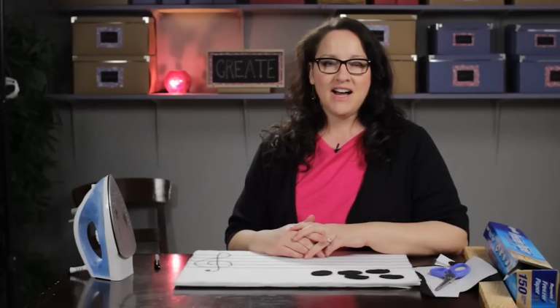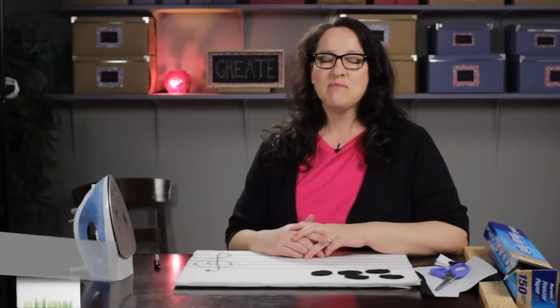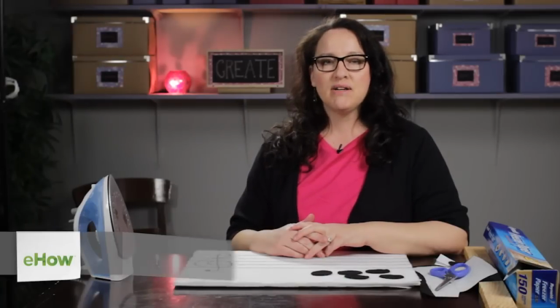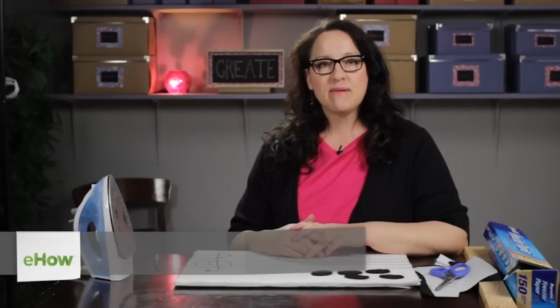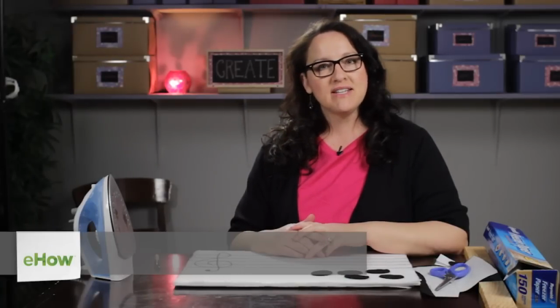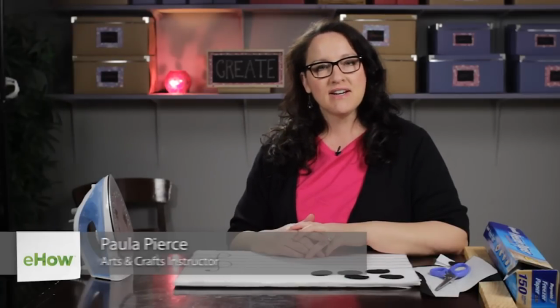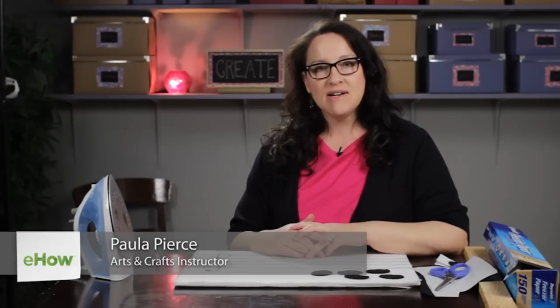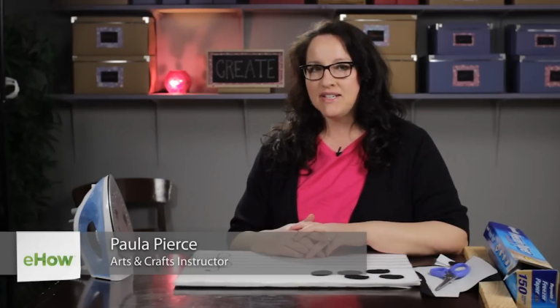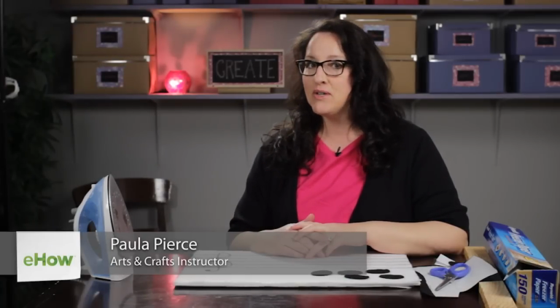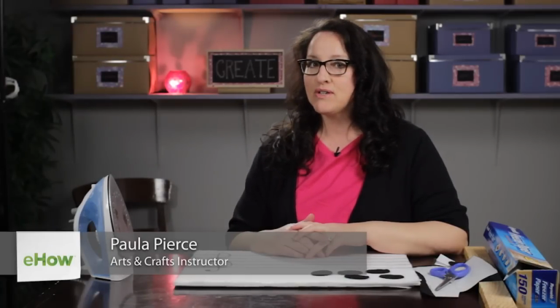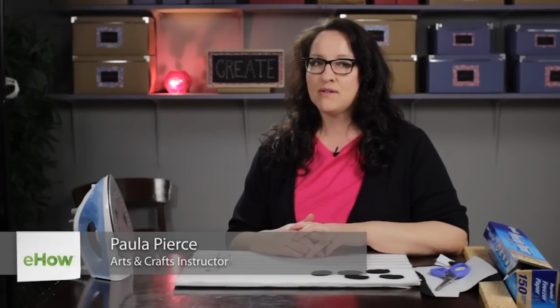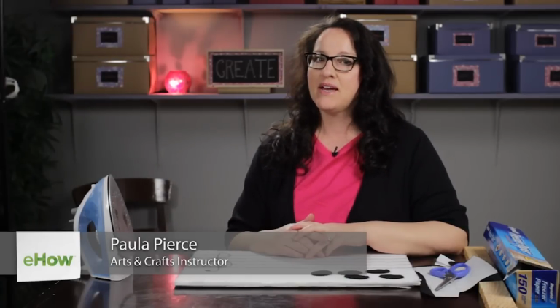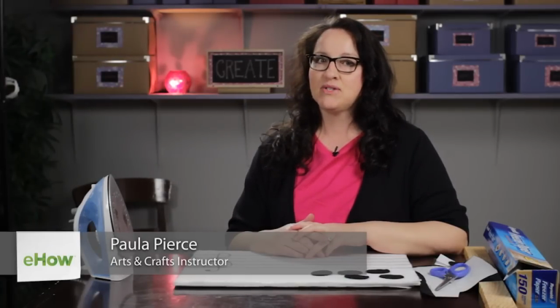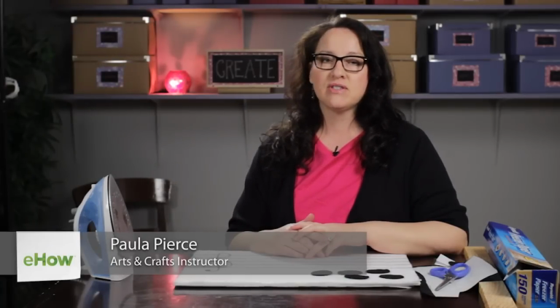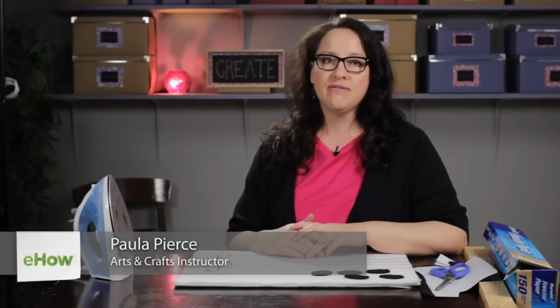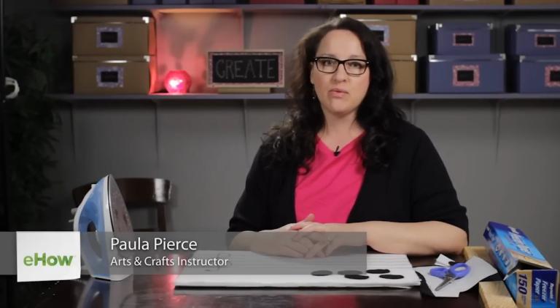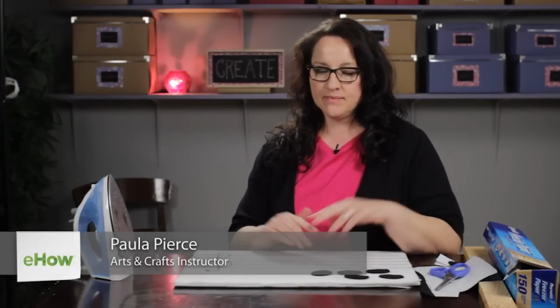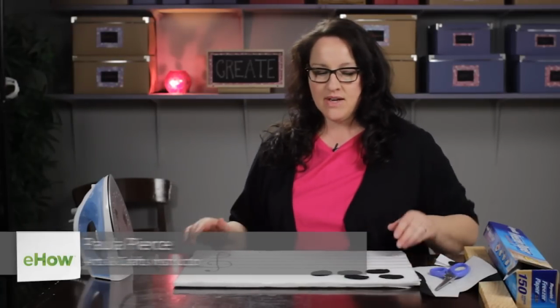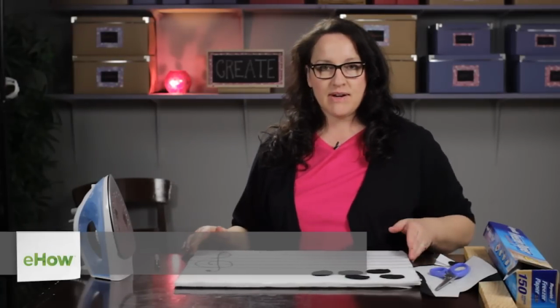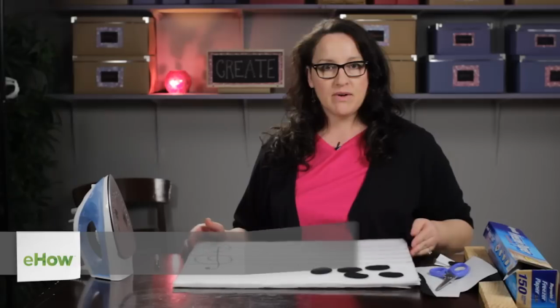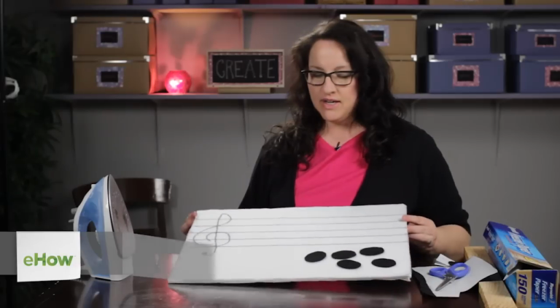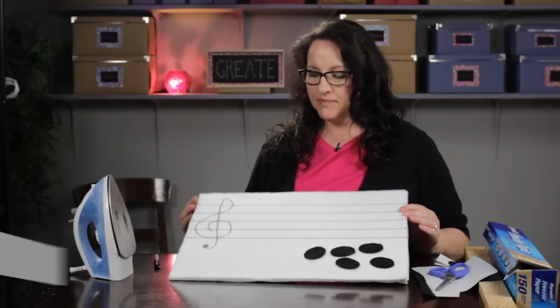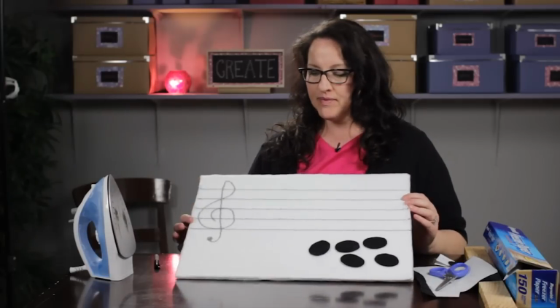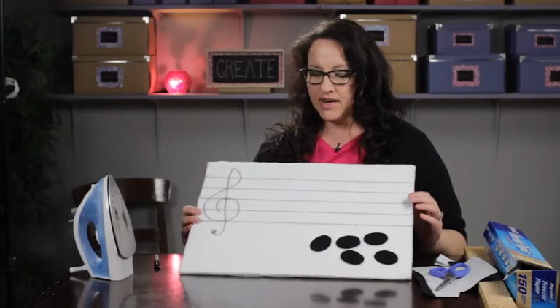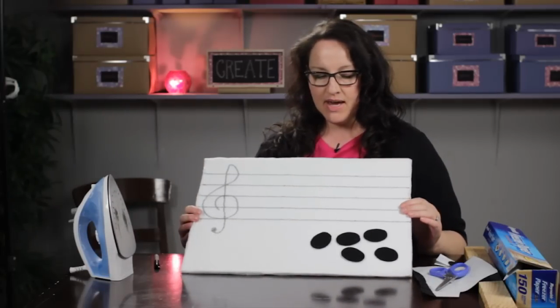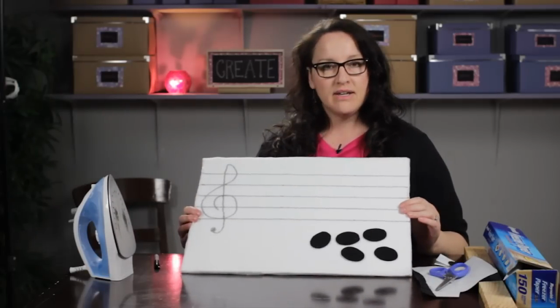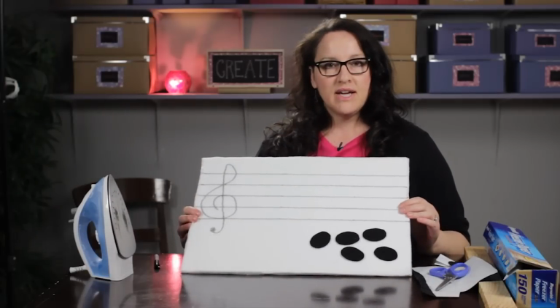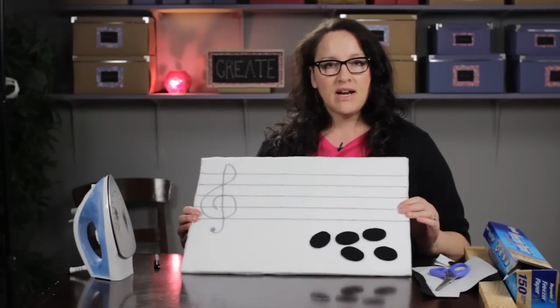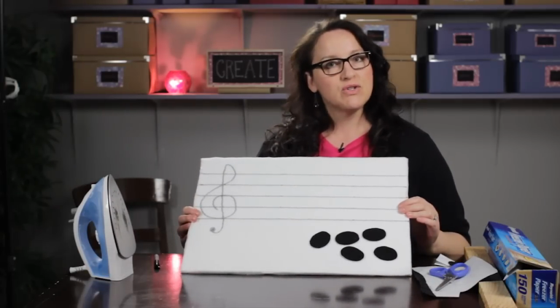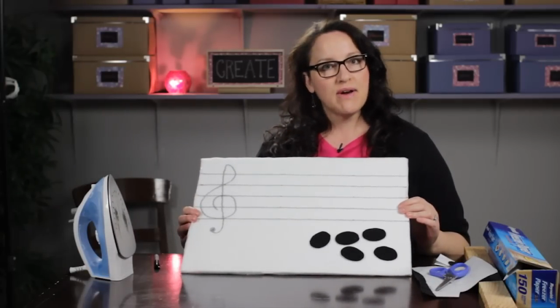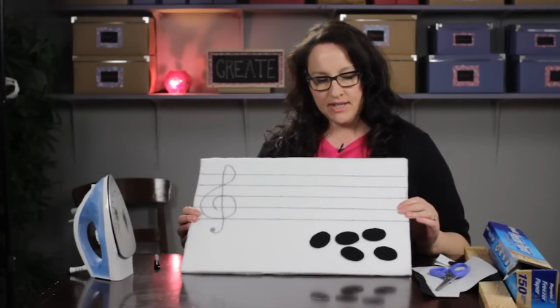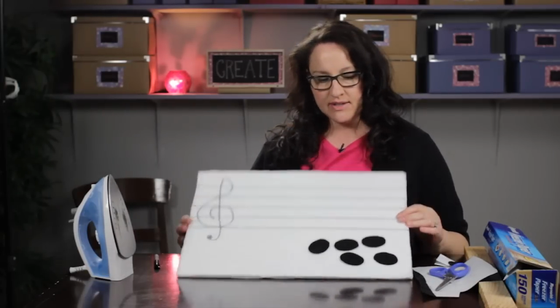Hi, I'm Paula from MakeyThings.com and today I'm going to show you how to make a musical staff felt board. I have one right here that I've made and I'm going to show you how I did this.